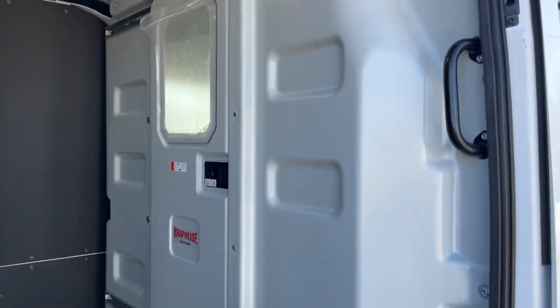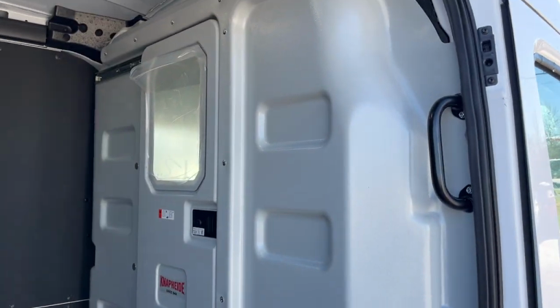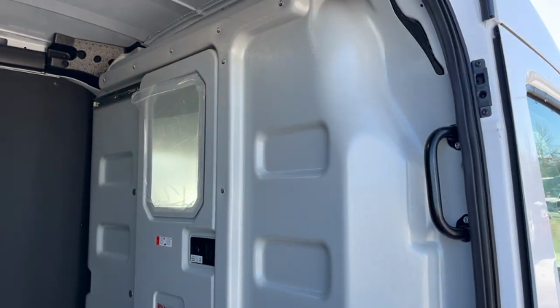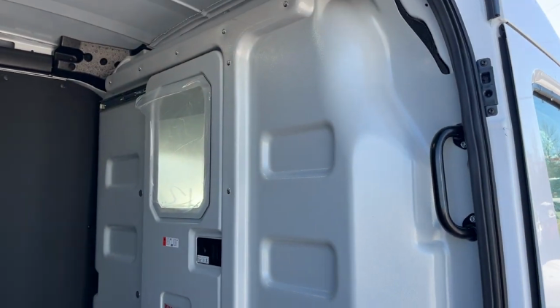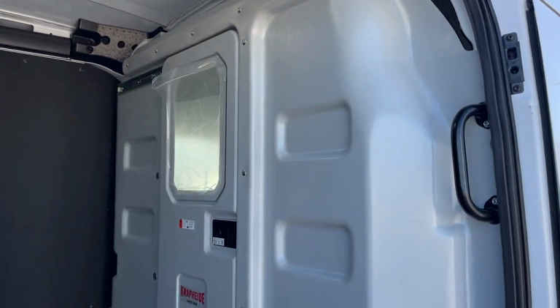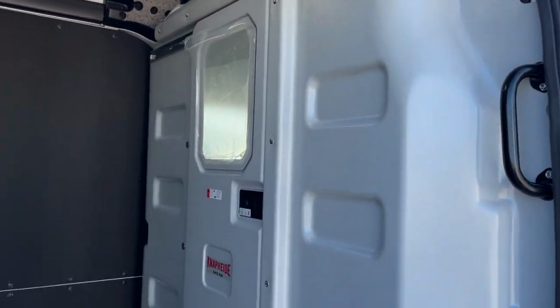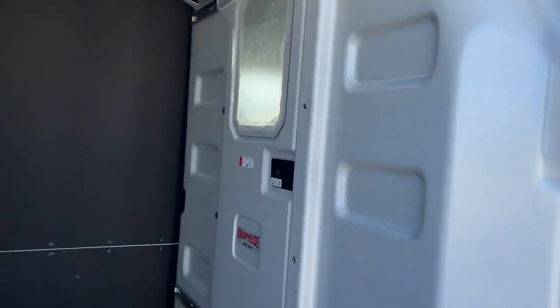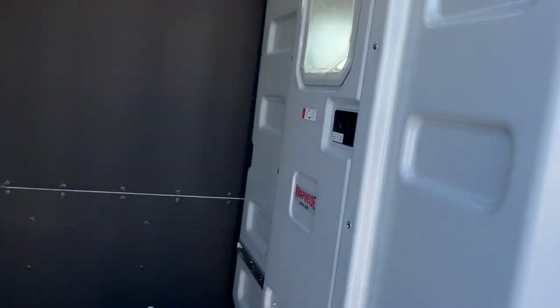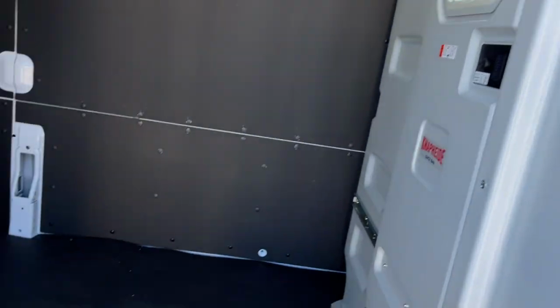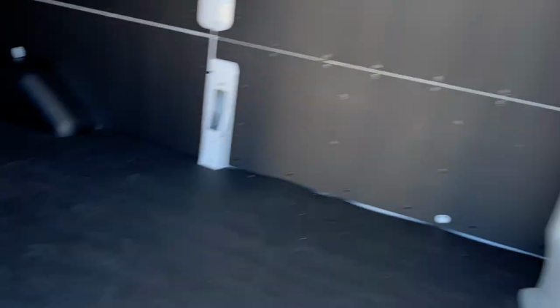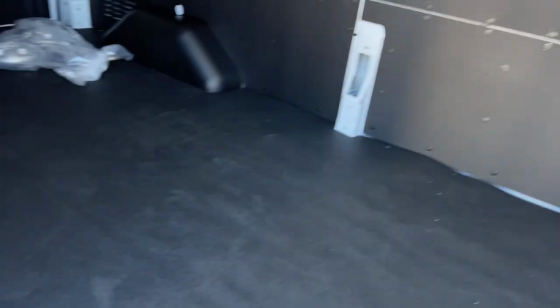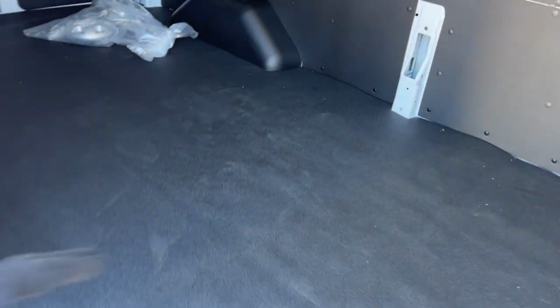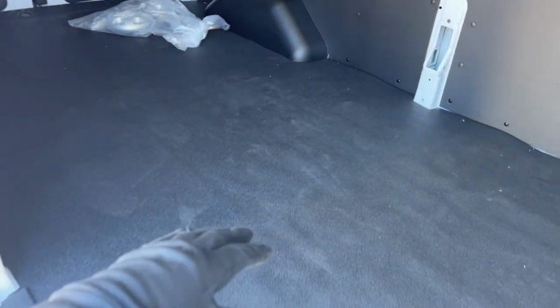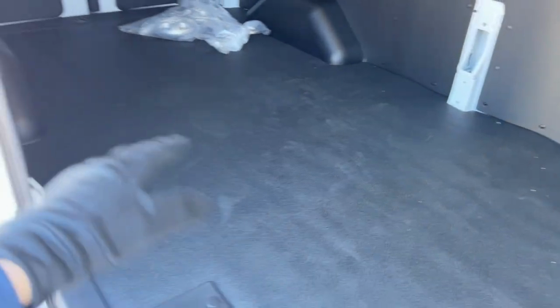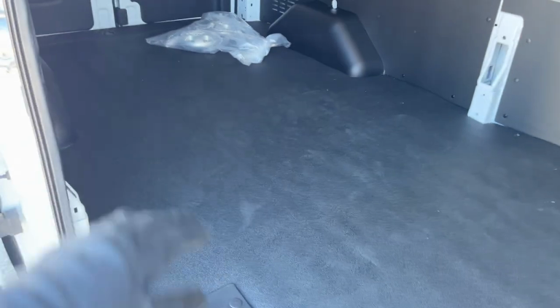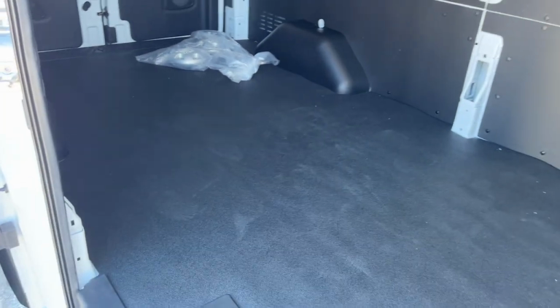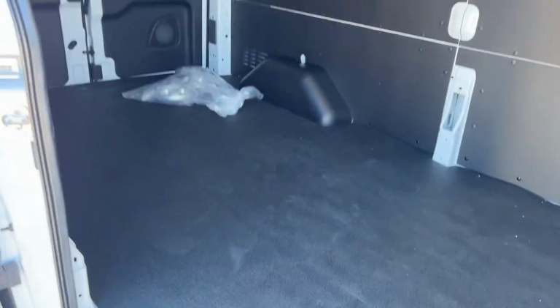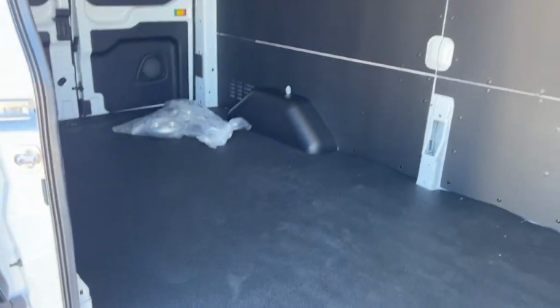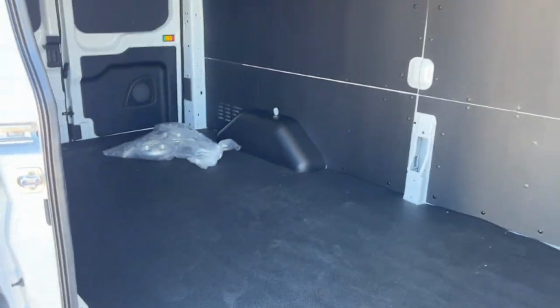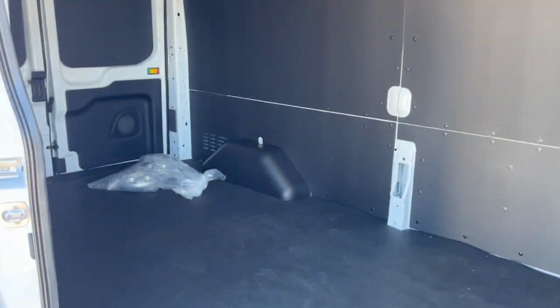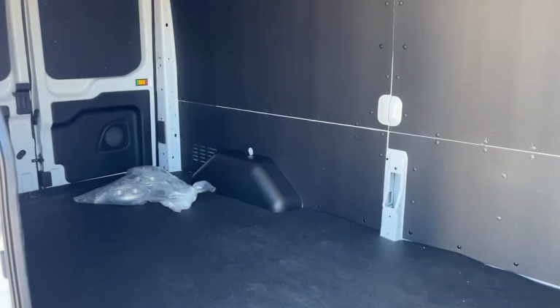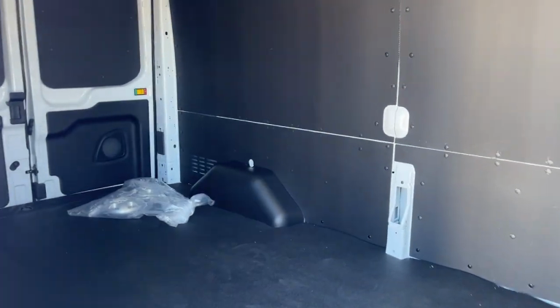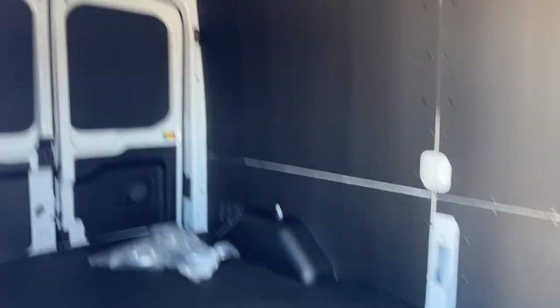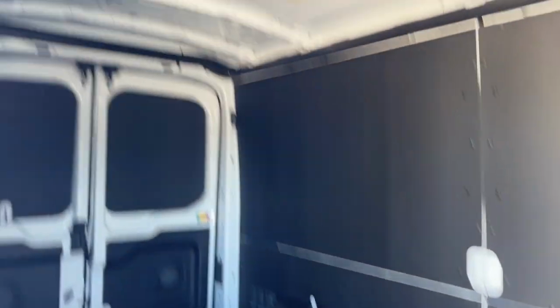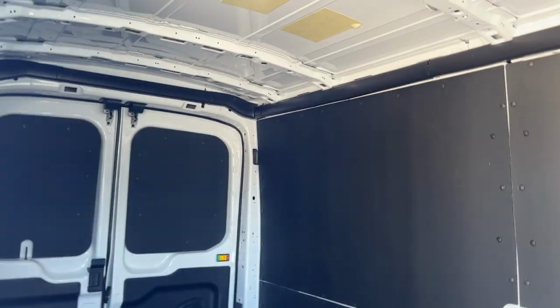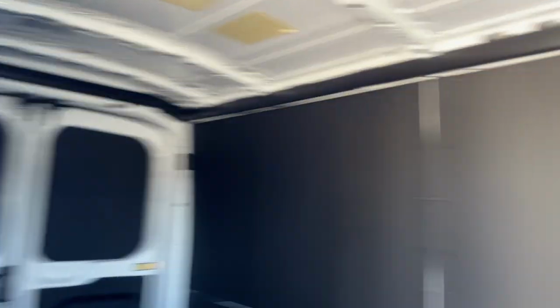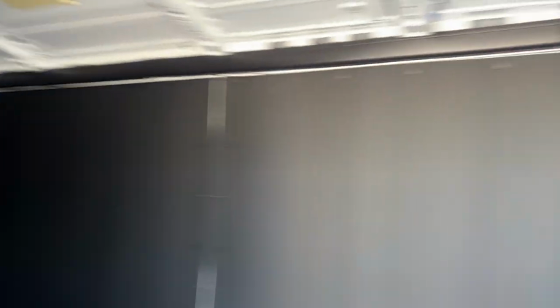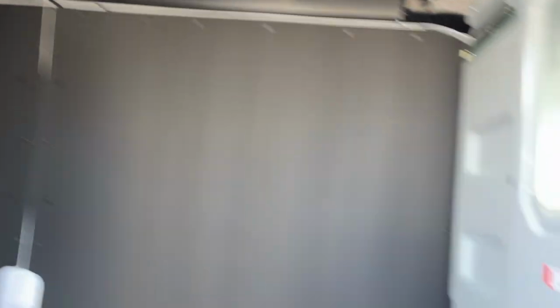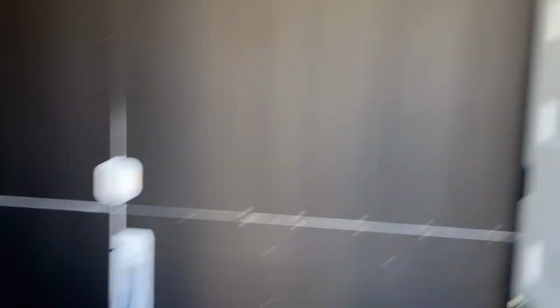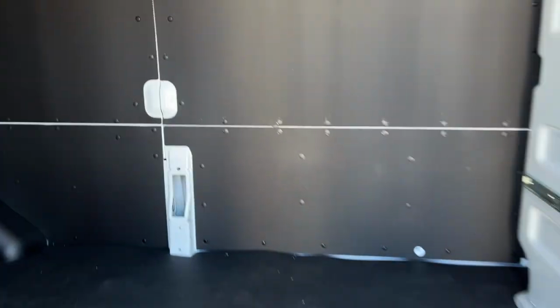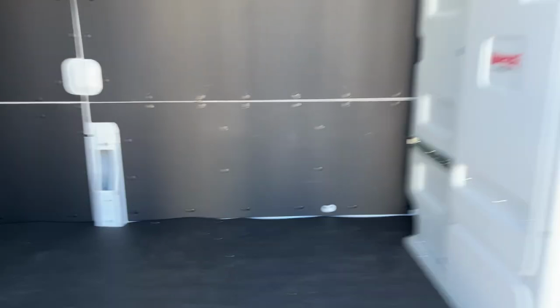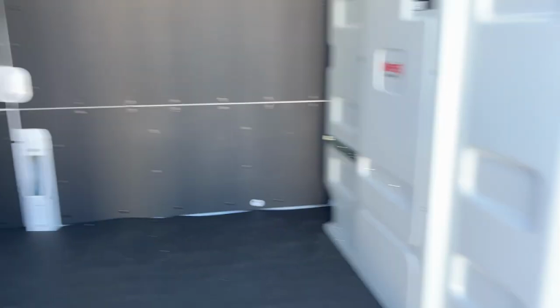Inside you can see this one does have the bulkhead with the lockable door right from the factory. You also have front and rear vinyl flooring with the interior upgrade package in here, so you get plenty of space in the back of this van.